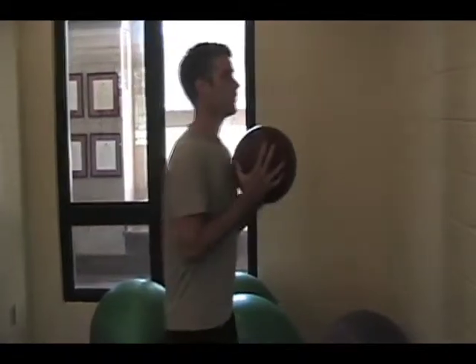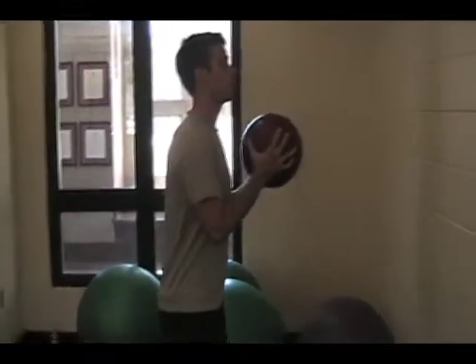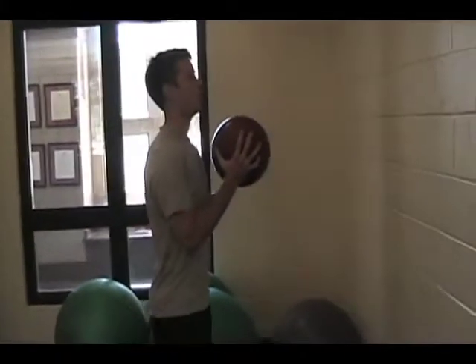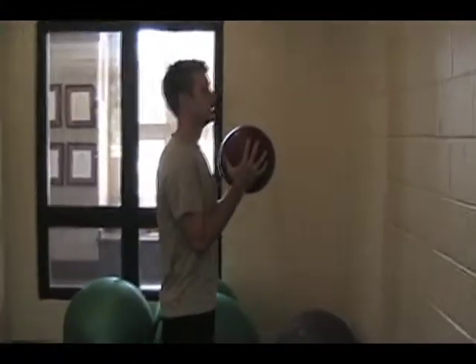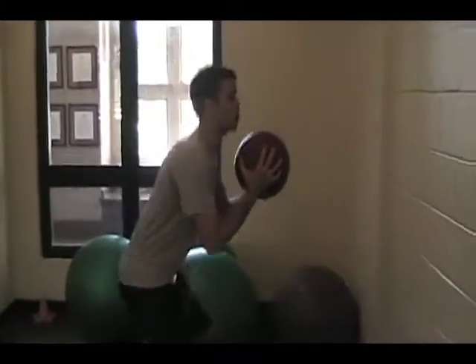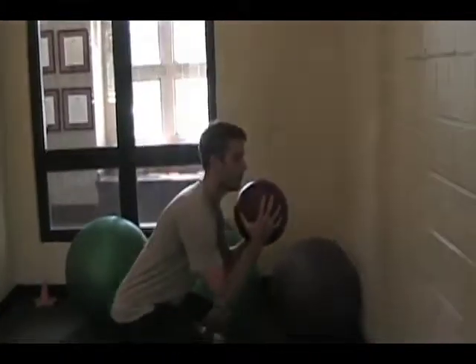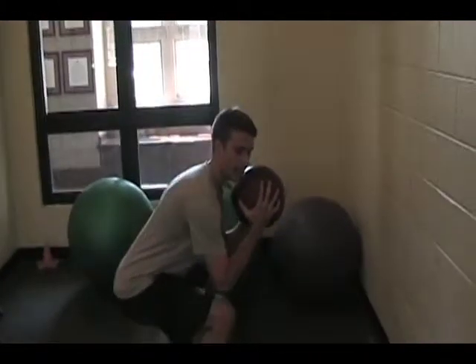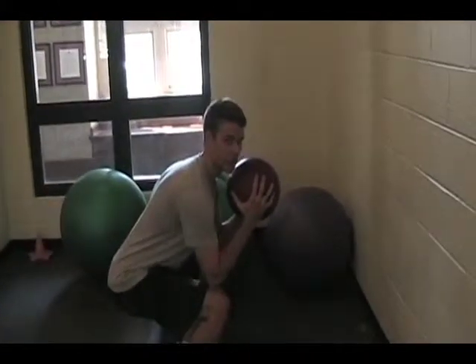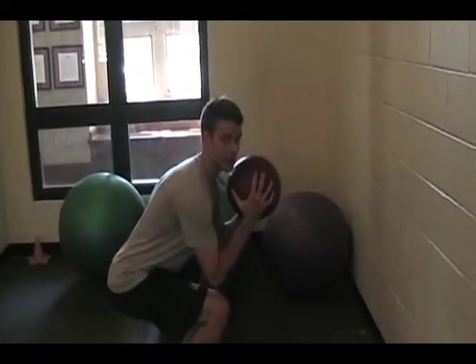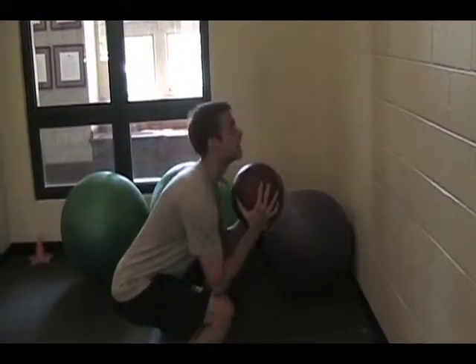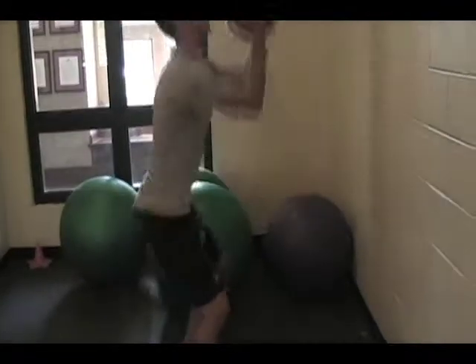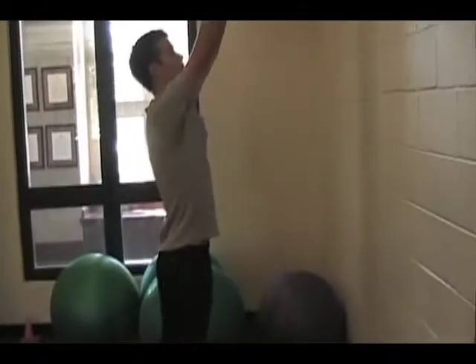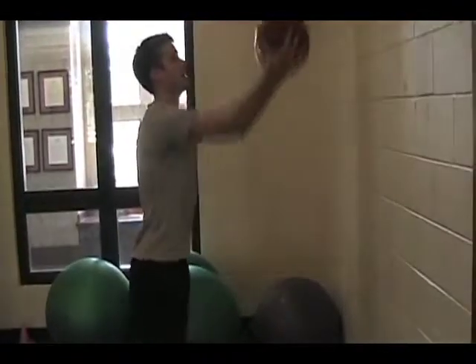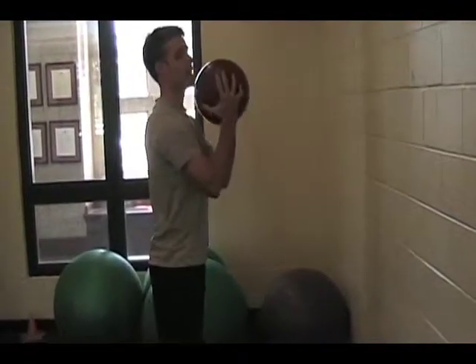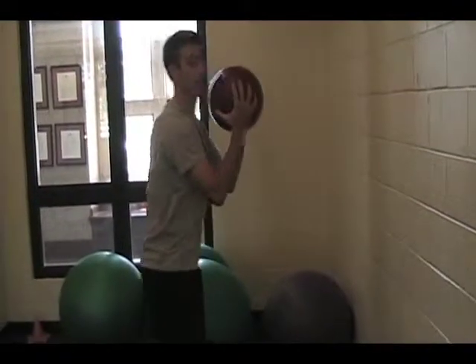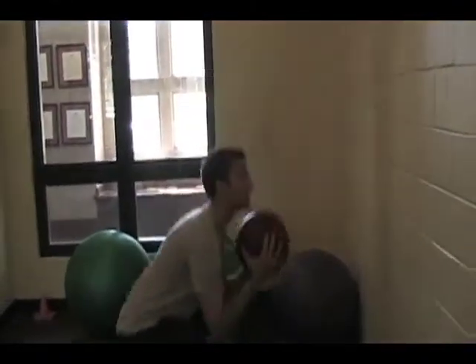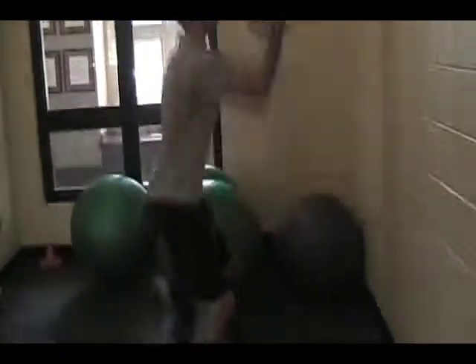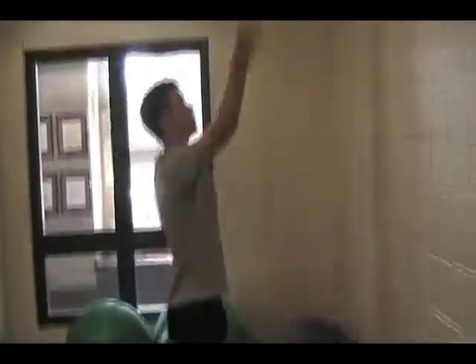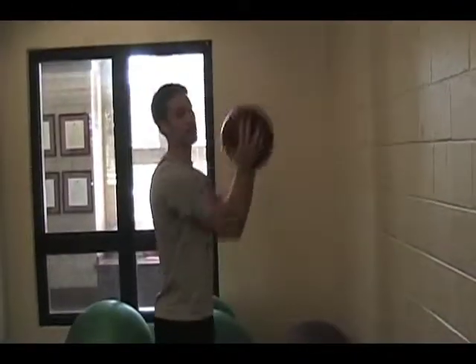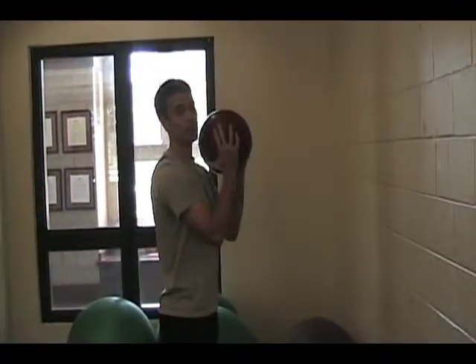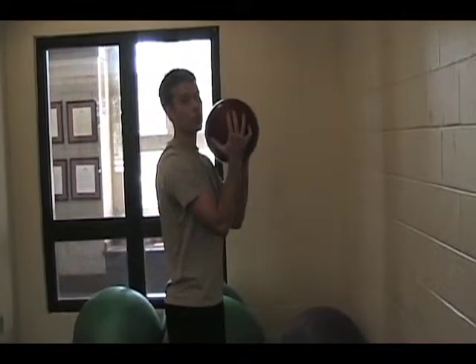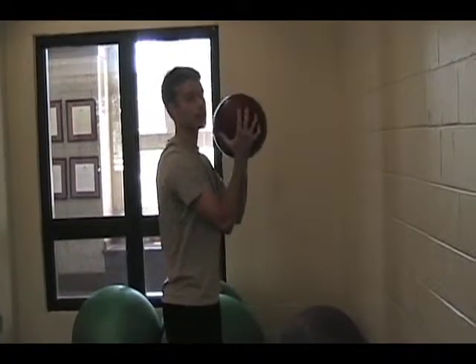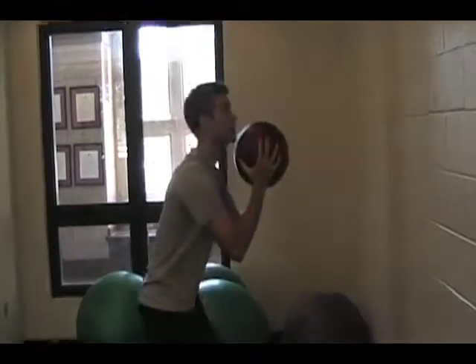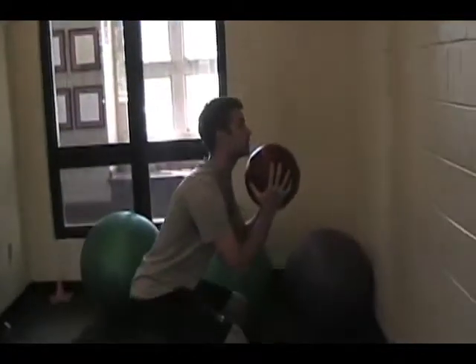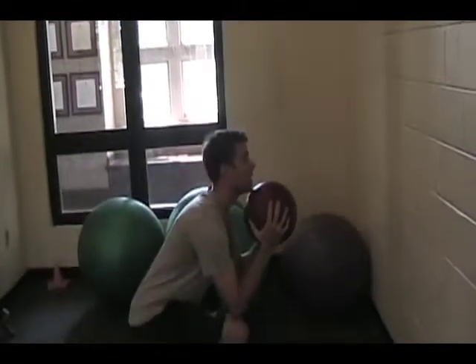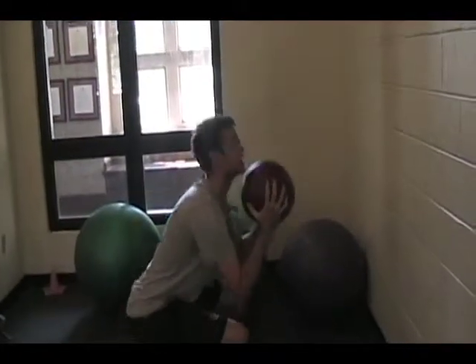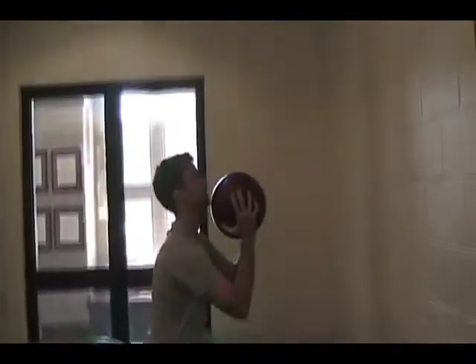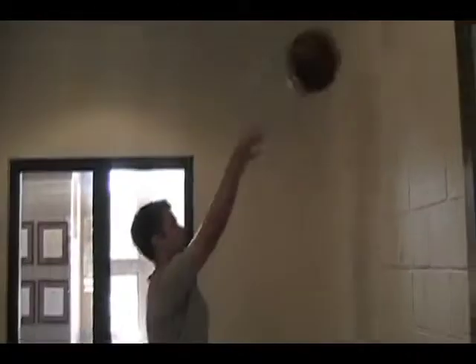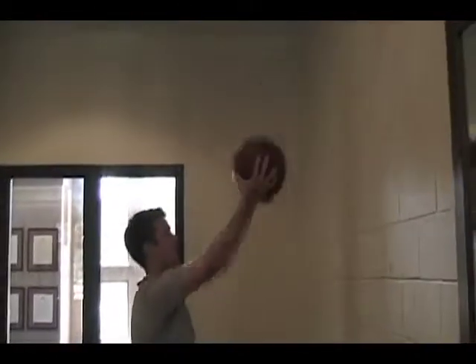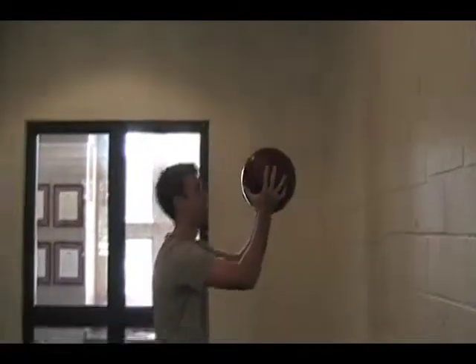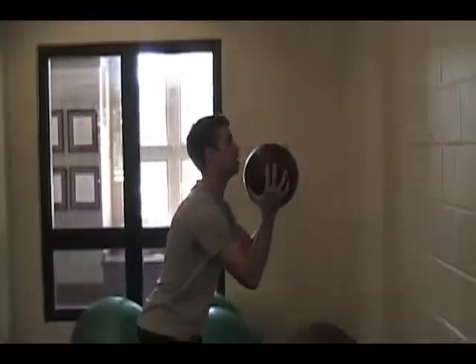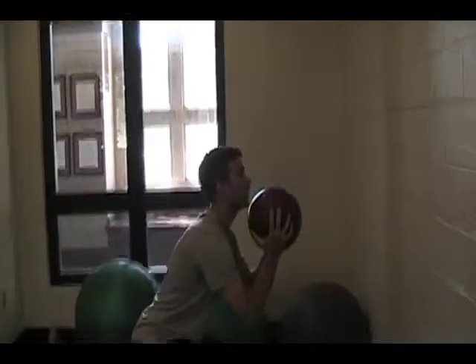You're going to face the wall, come down, and move up. A lot of you are going to want to explode into it, but it's going to be a controlled exercise. So nice low down, lift up and go. Low down.